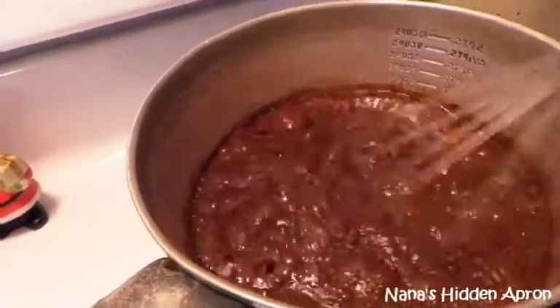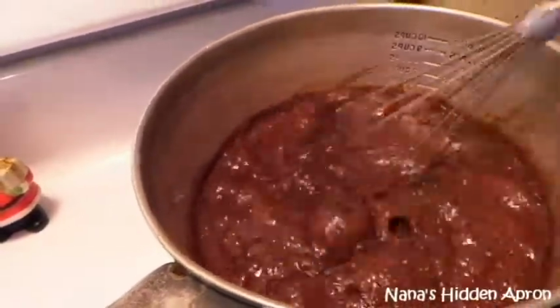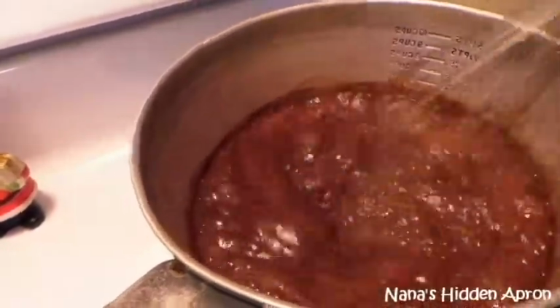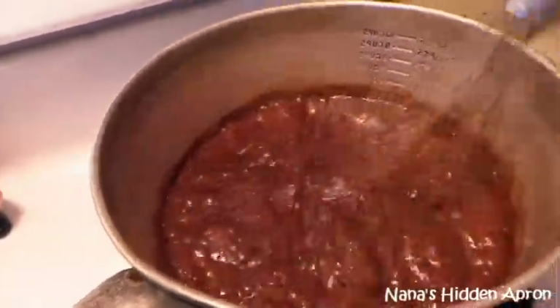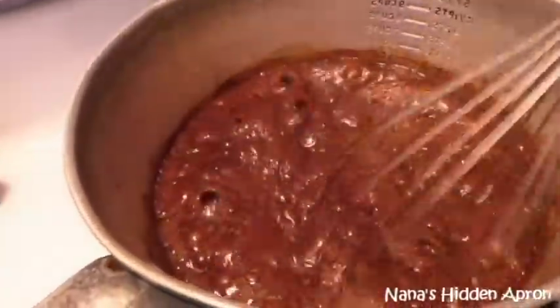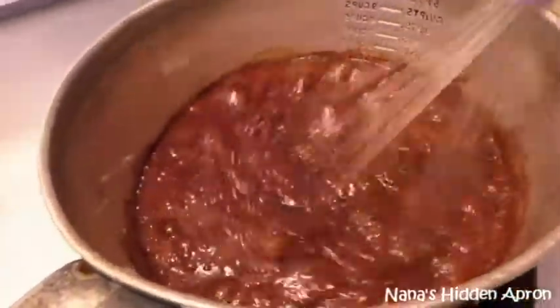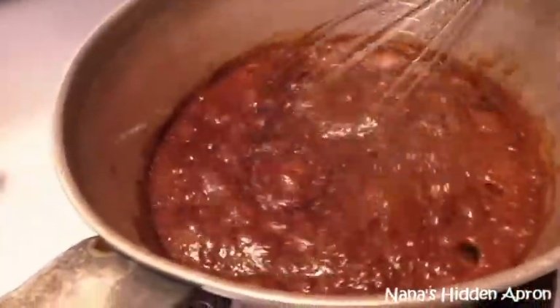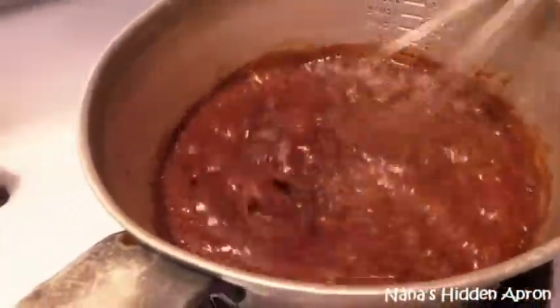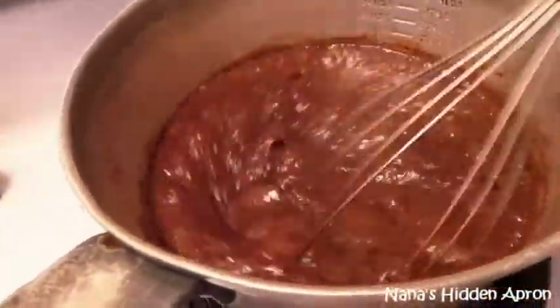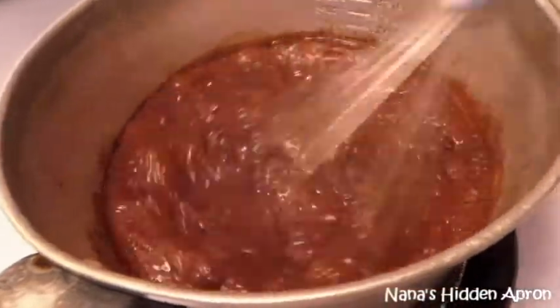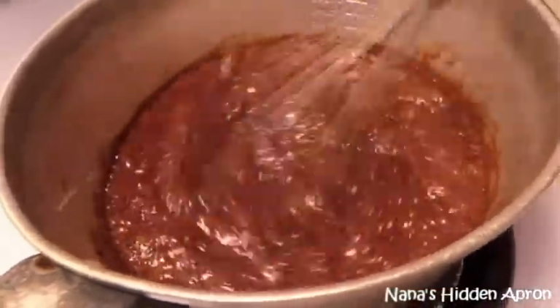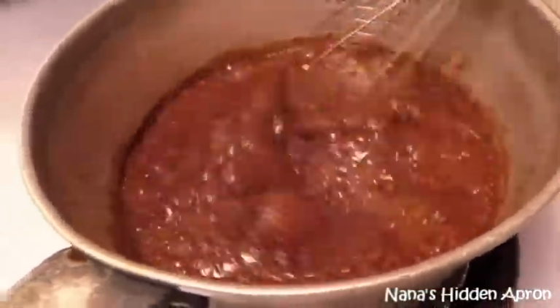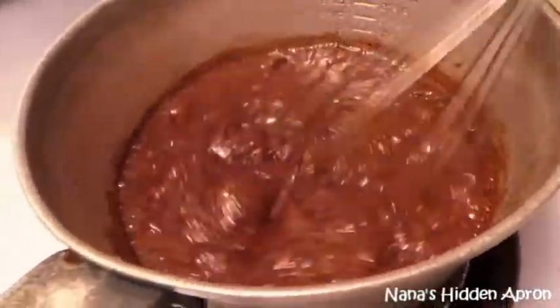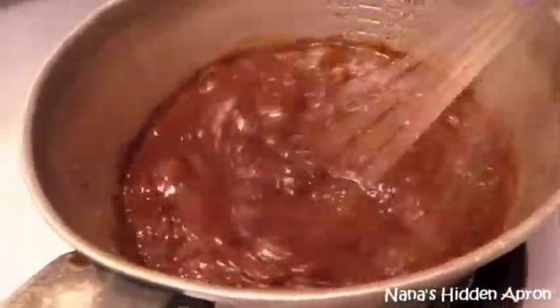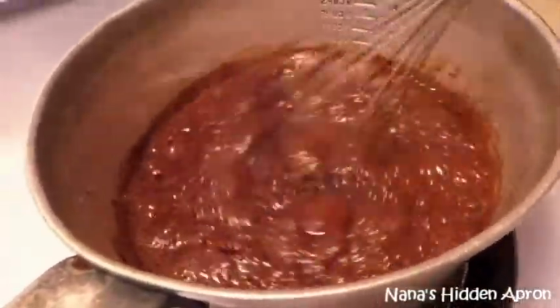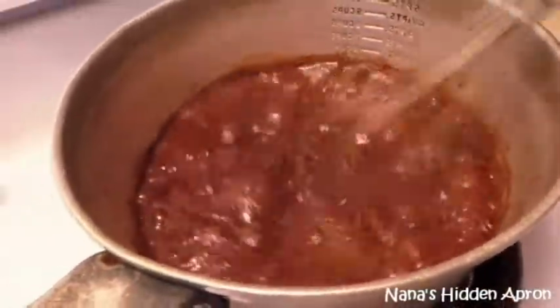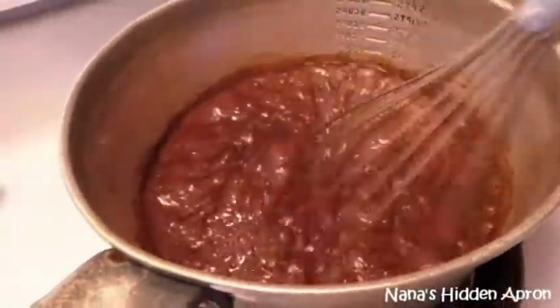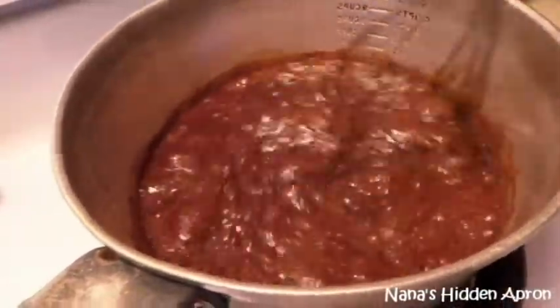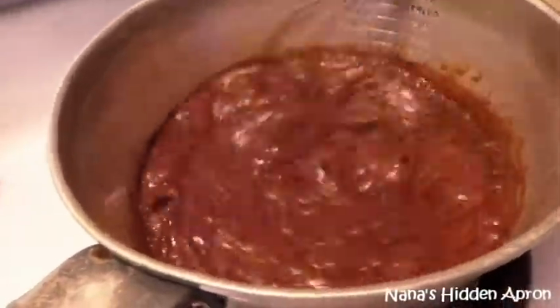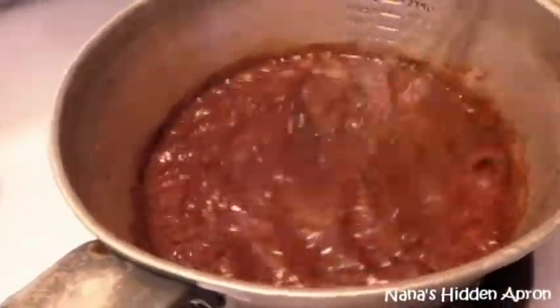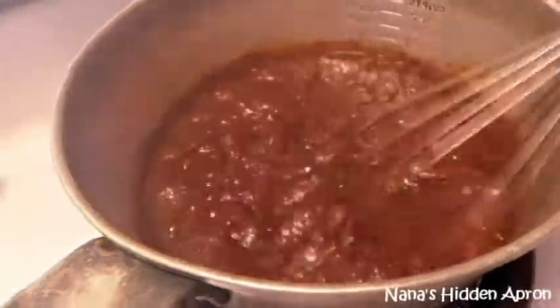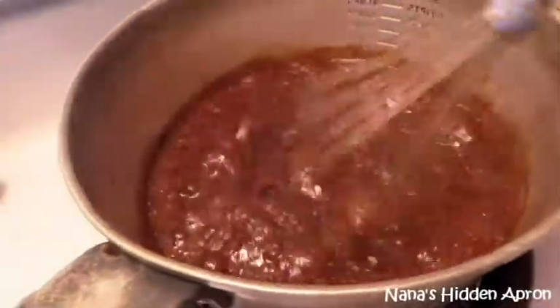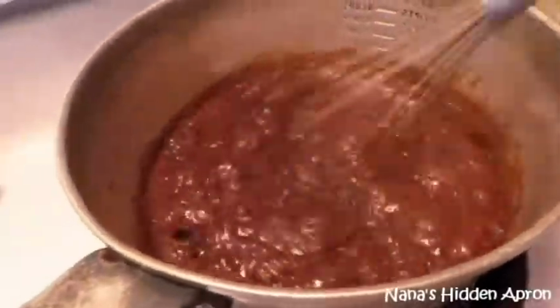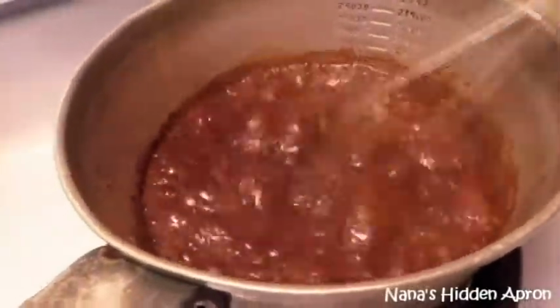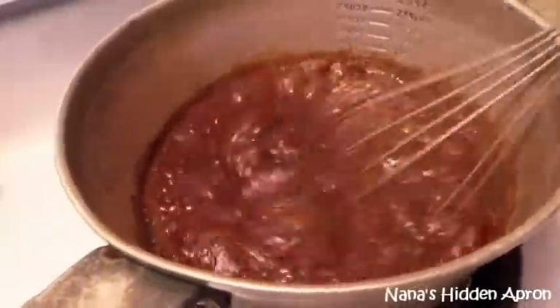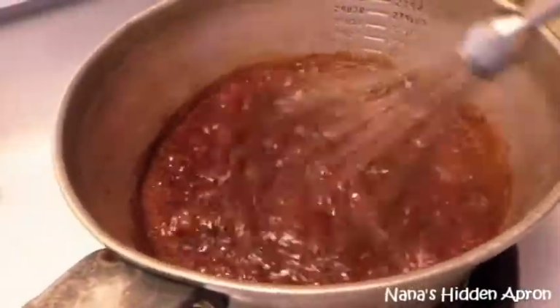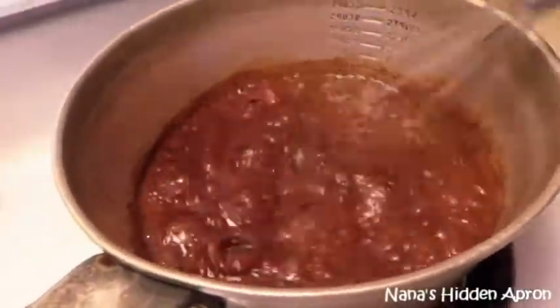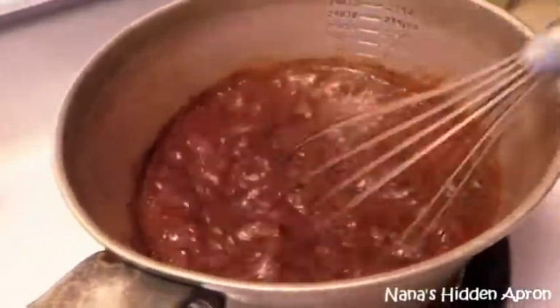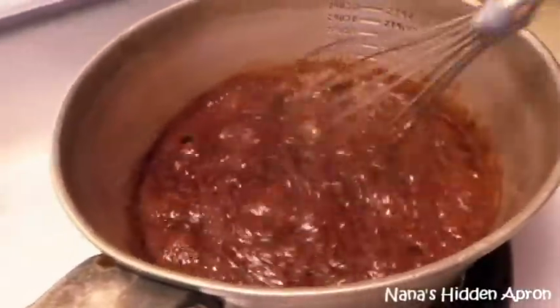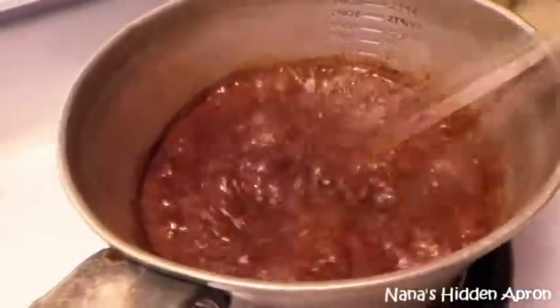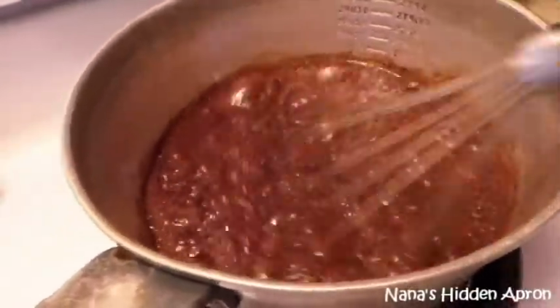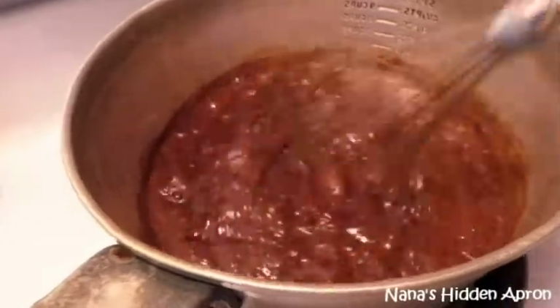Actually, it's got everything she would have put in it with the exception of a pinch of salt. She would fill us full of that sweet, sweet chocolate candy in the wintertime.